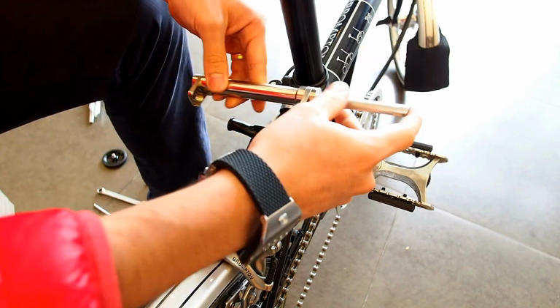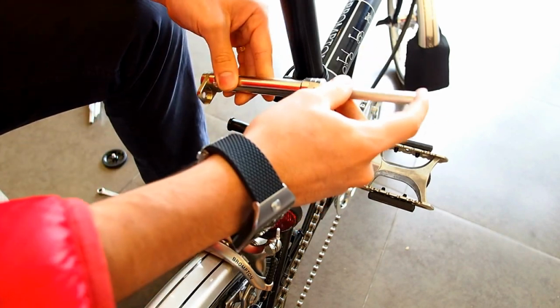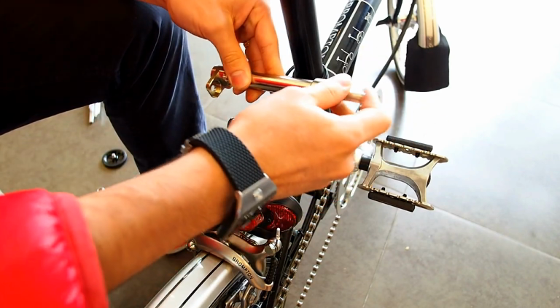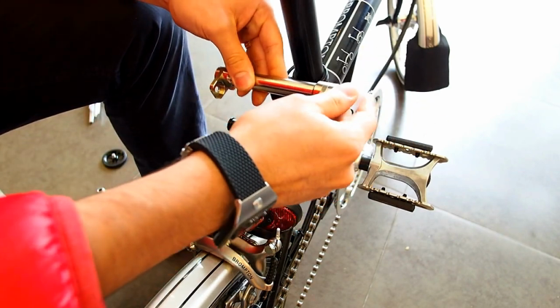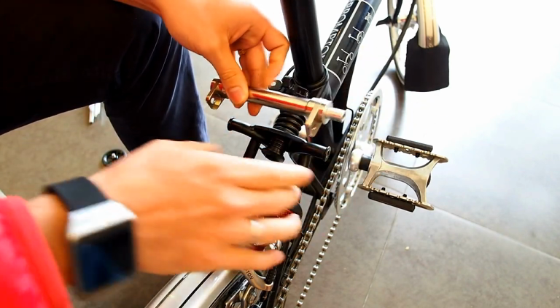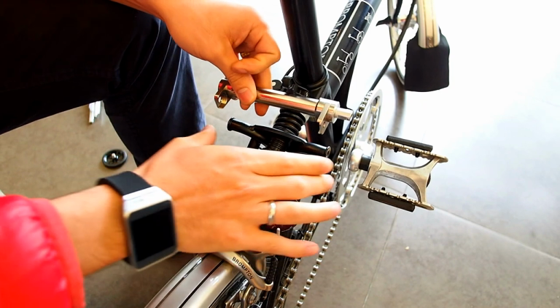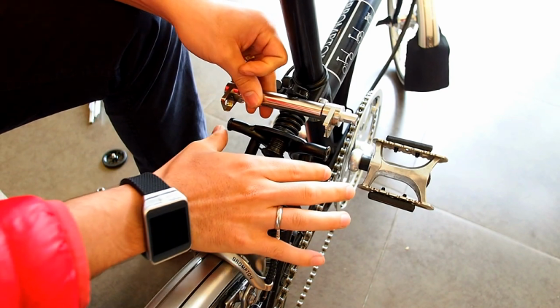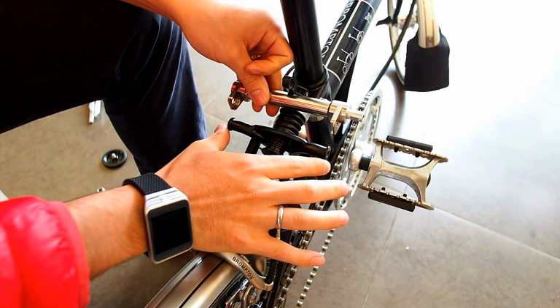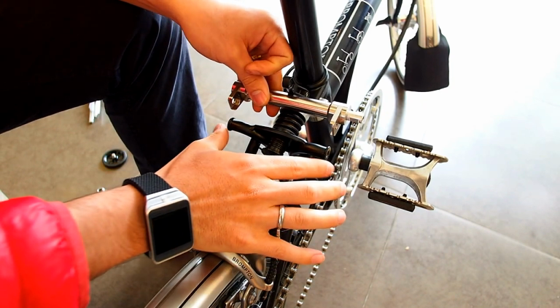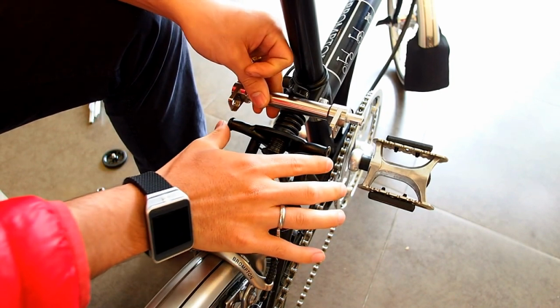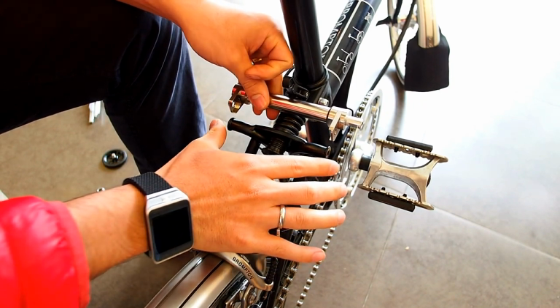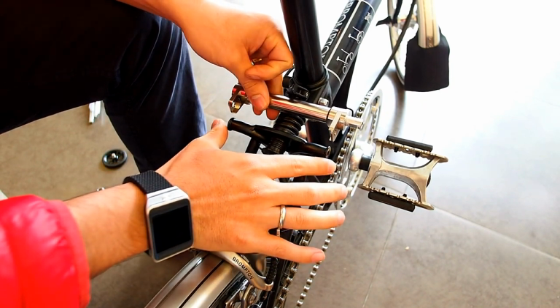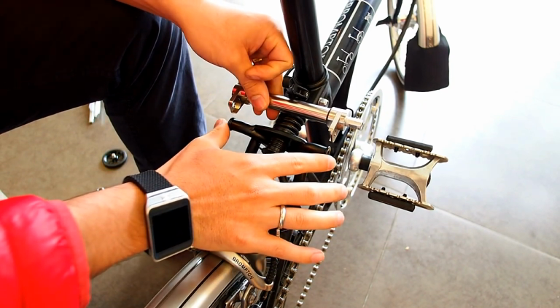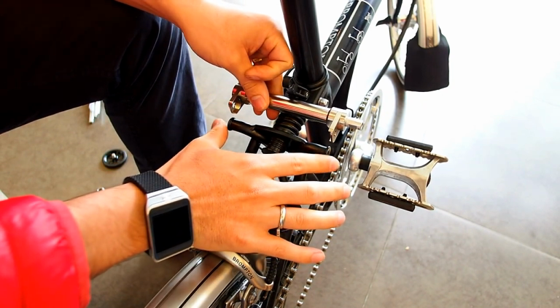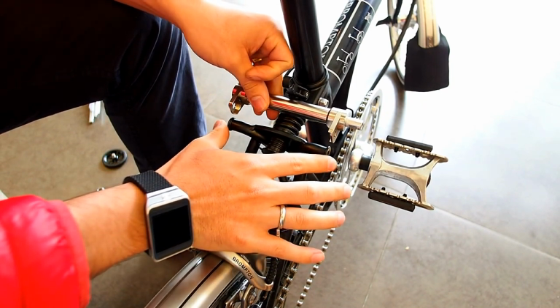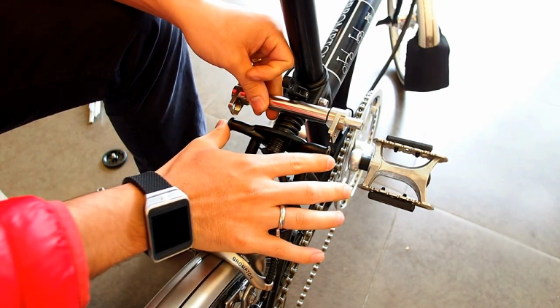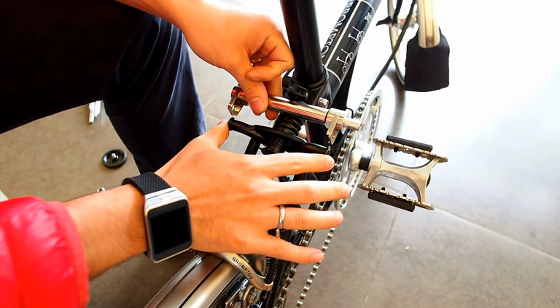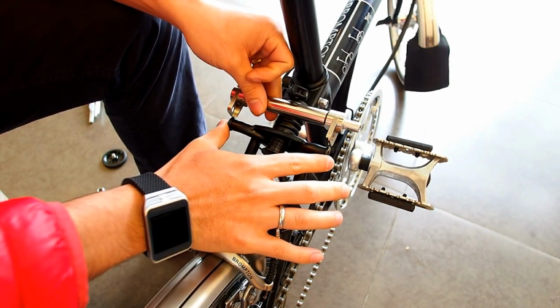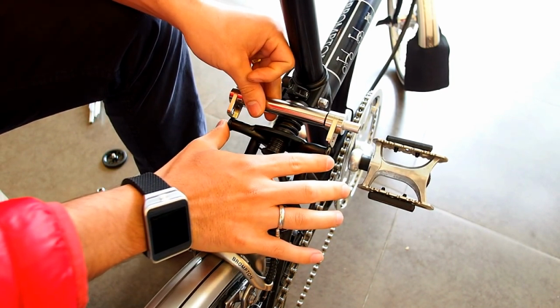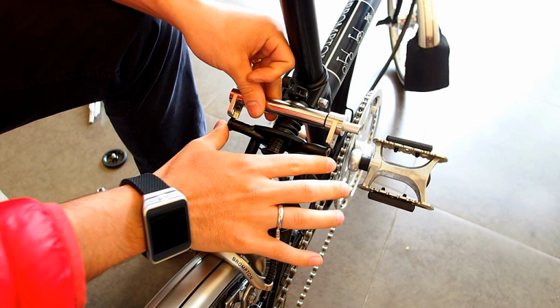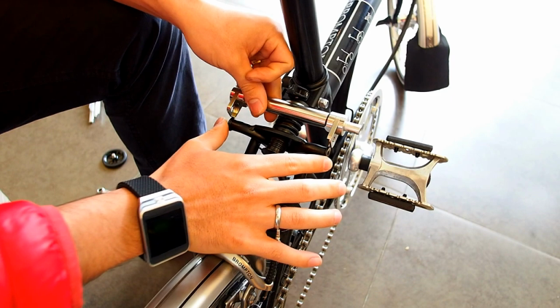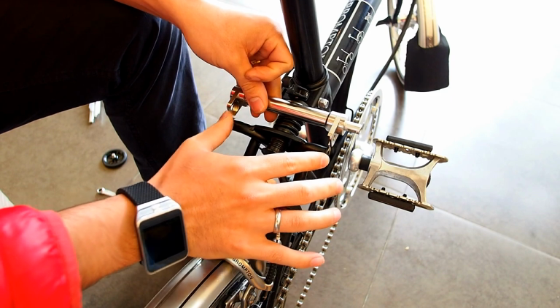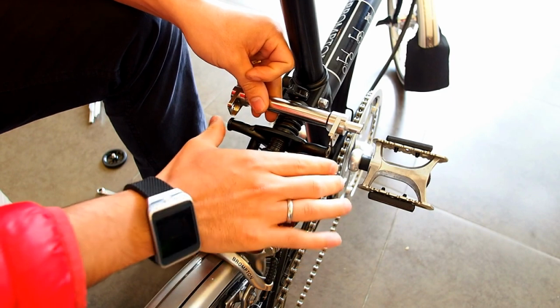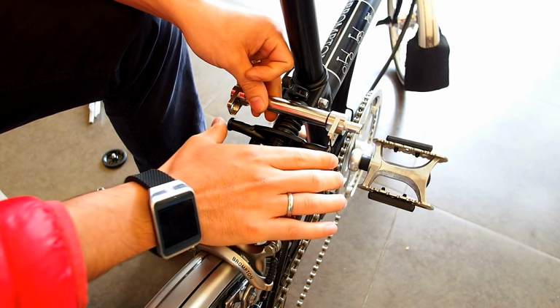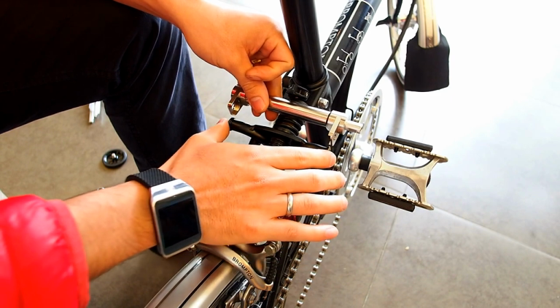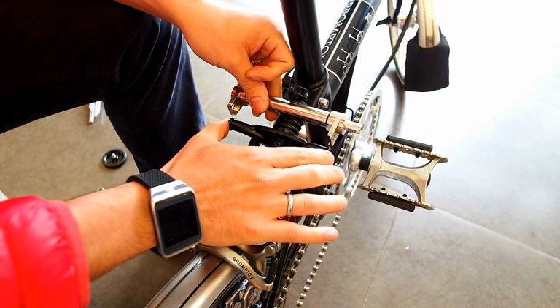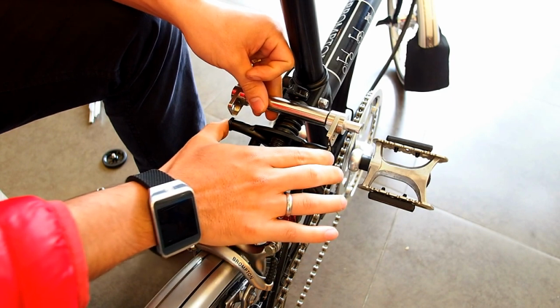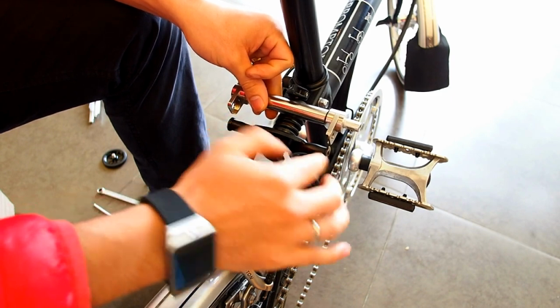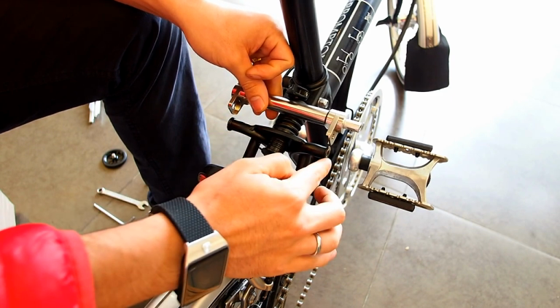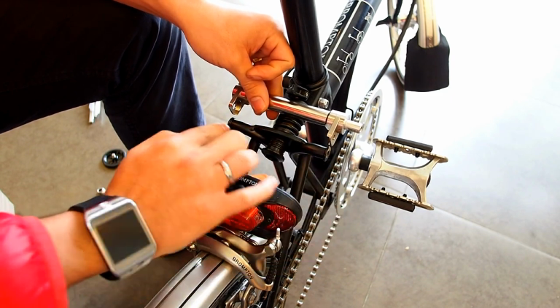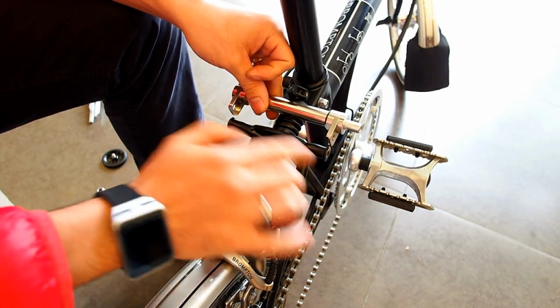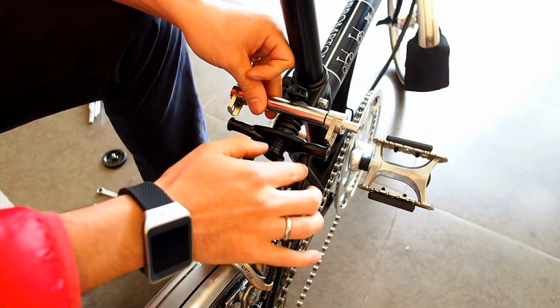Also, every Brompton frame has a different width where the wheels used to be. So keep in mind, do place some spacers when needed on each side.